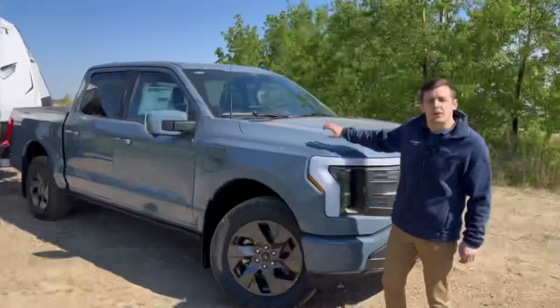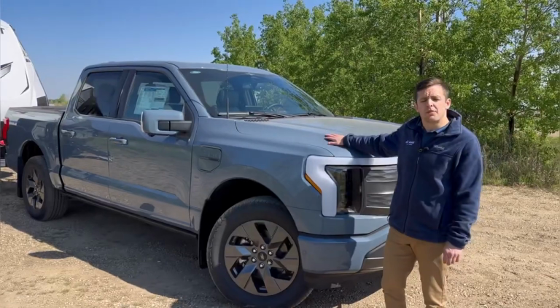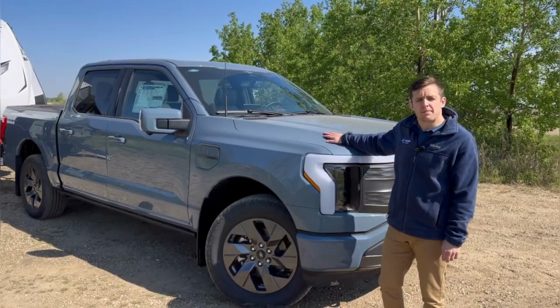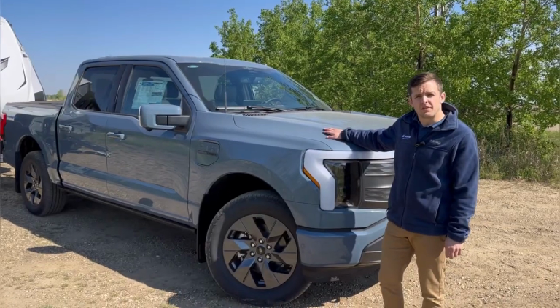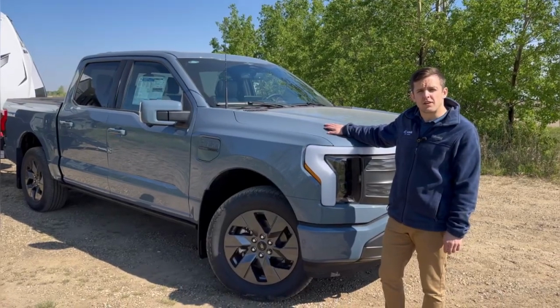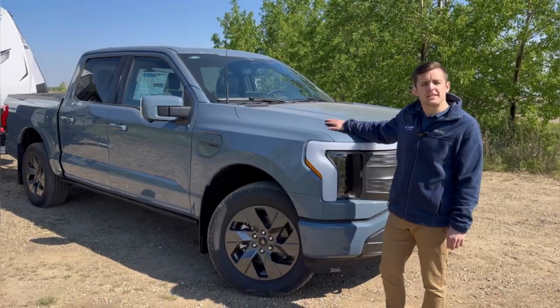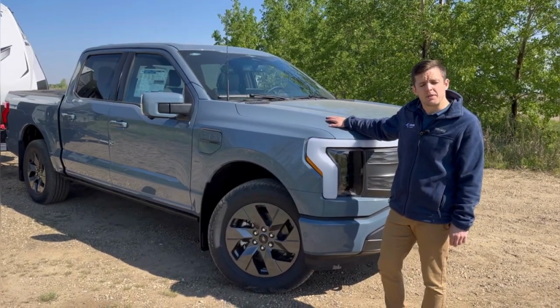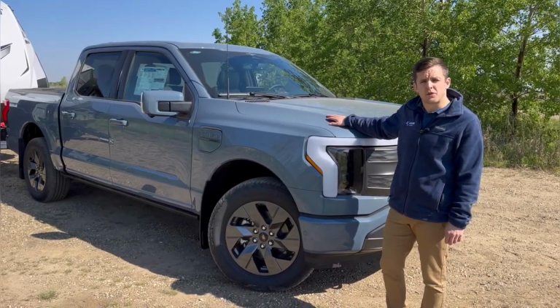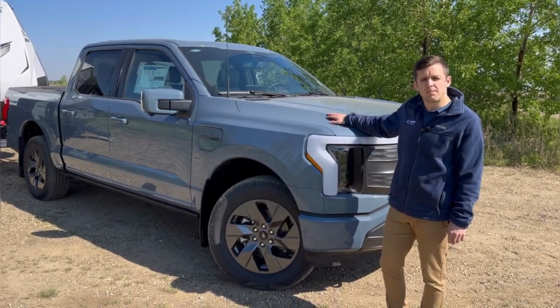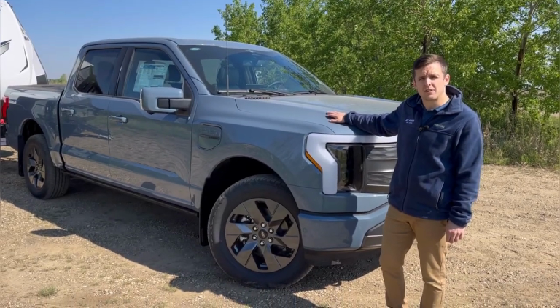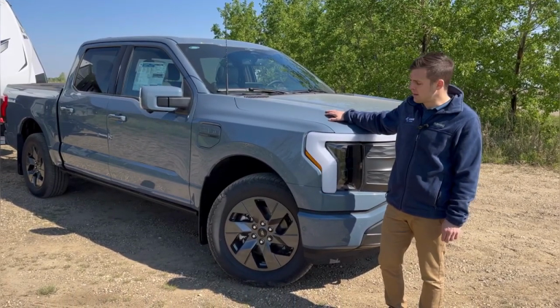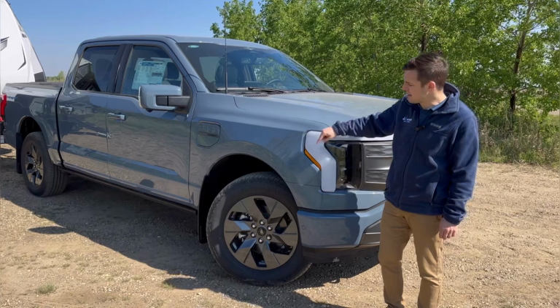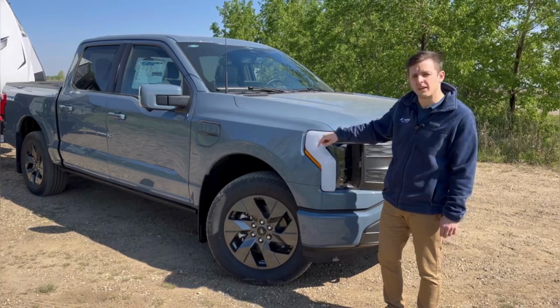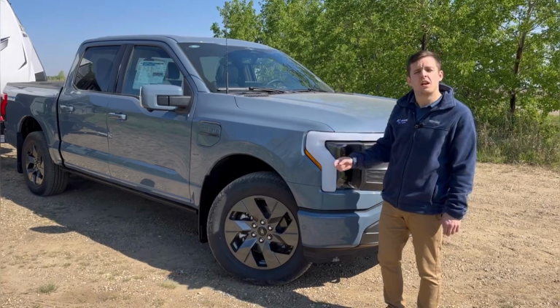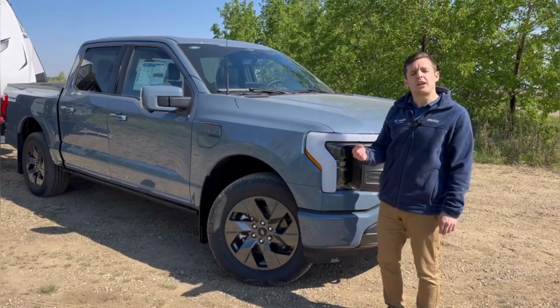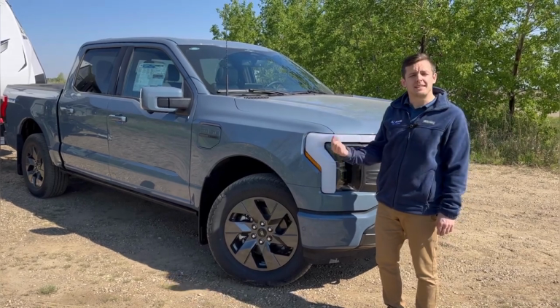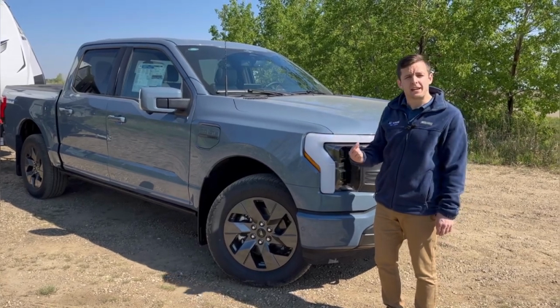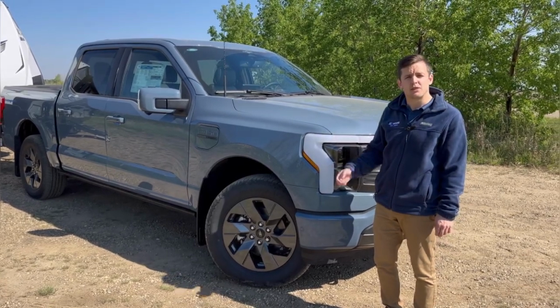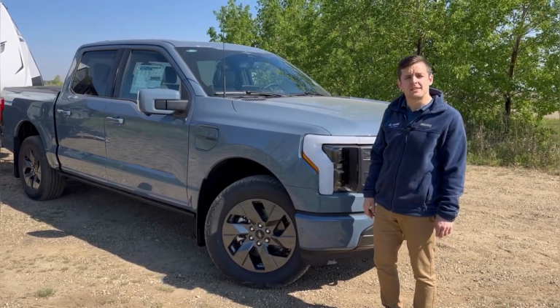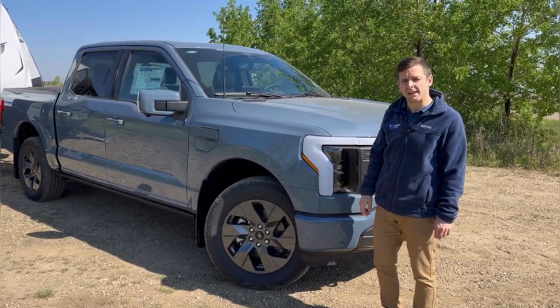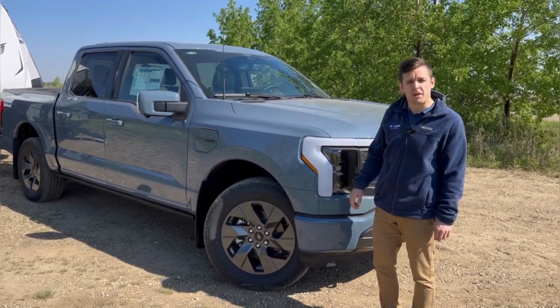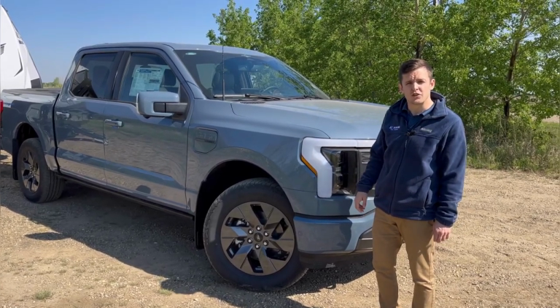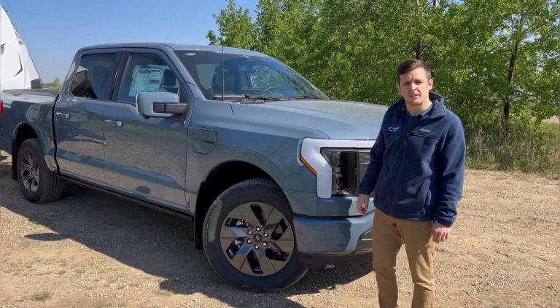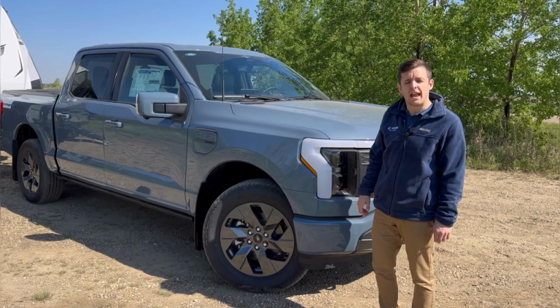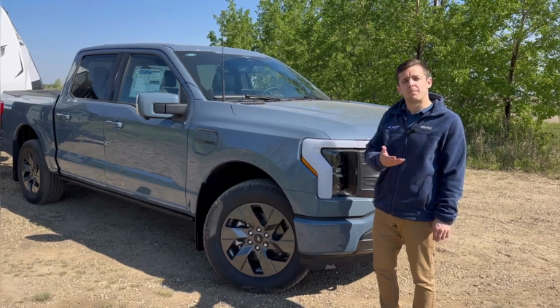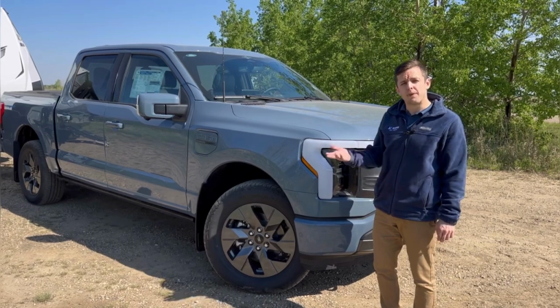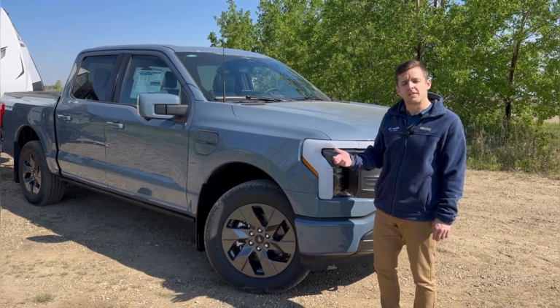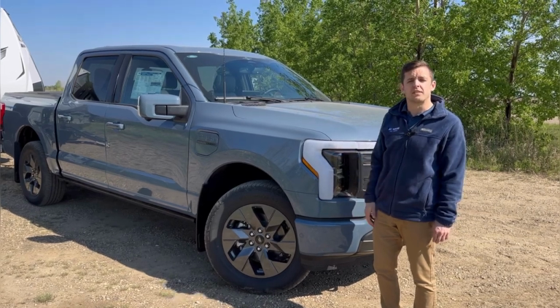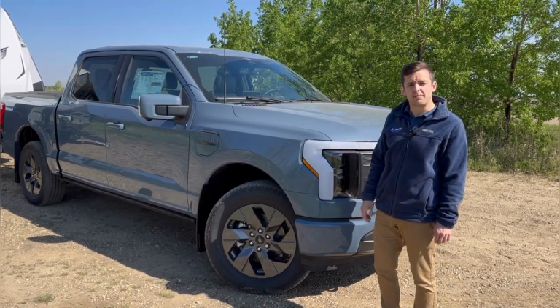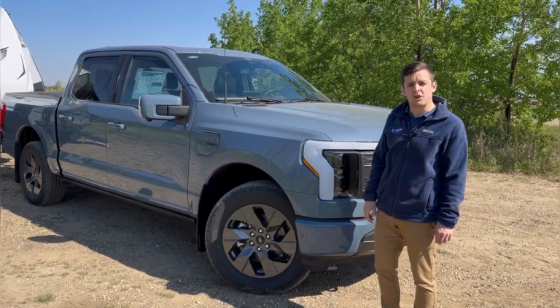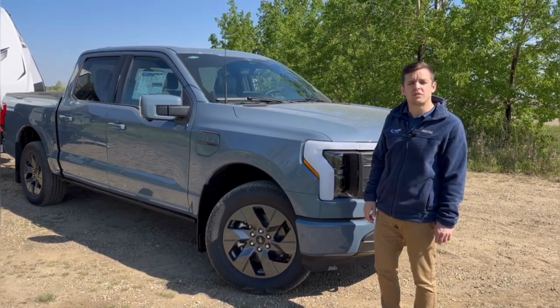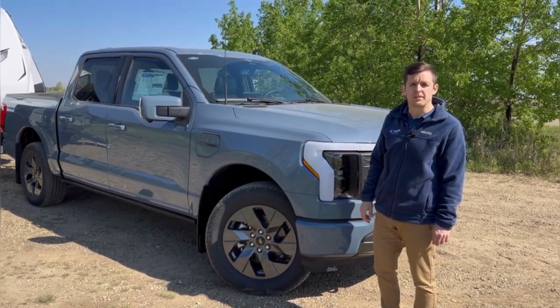To quickly talk about the capabilities of this truck, it is equipped with the Max Trailer Tow Package which comes with 20 inch wheels, a 360 degree camera to assist in backing up and parking this trailer, and when properly equipped this vehicle is capable of towing 10,000 pounds.